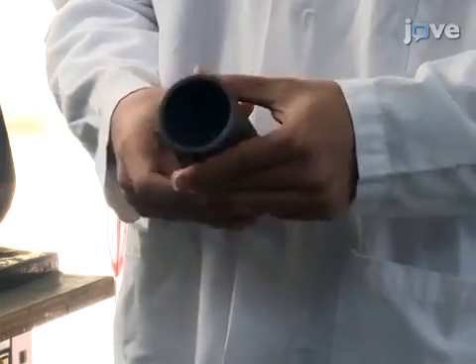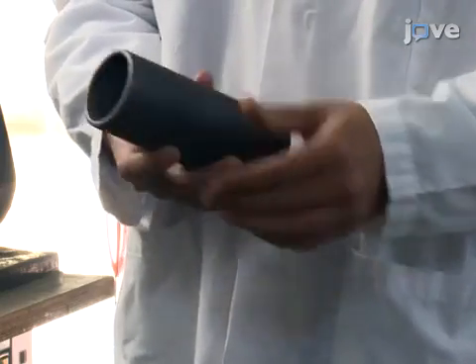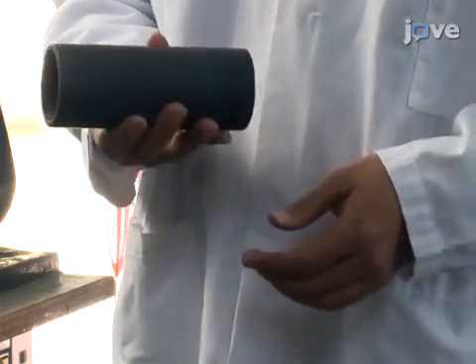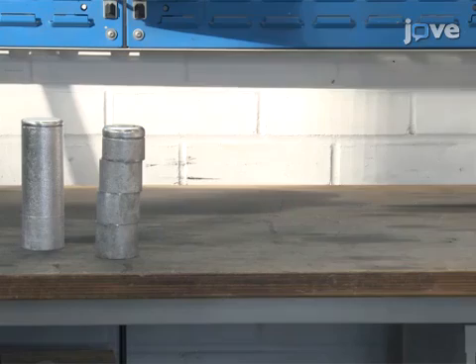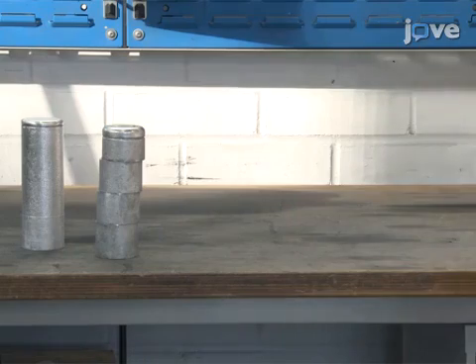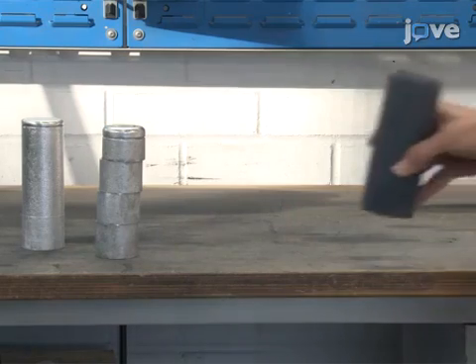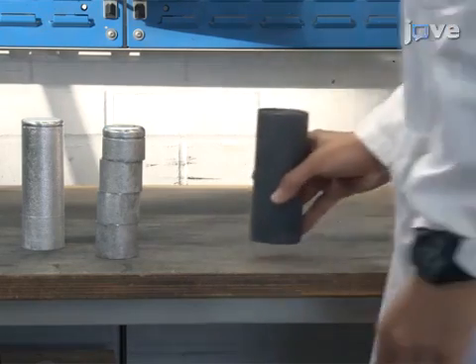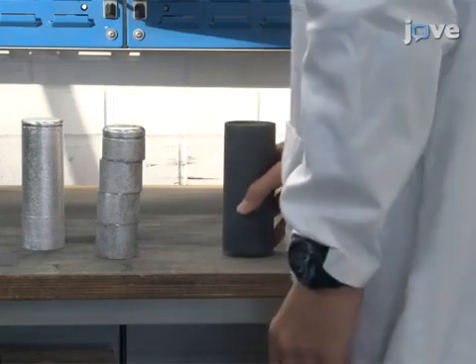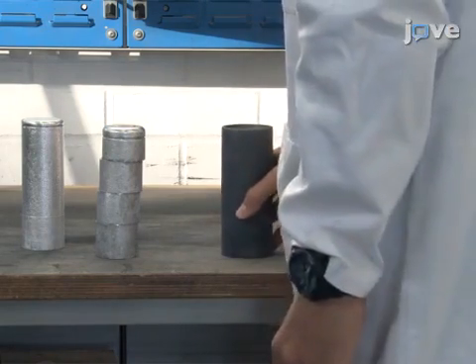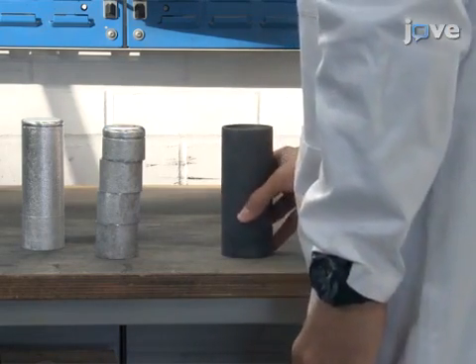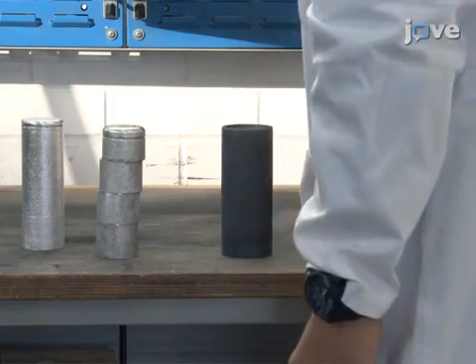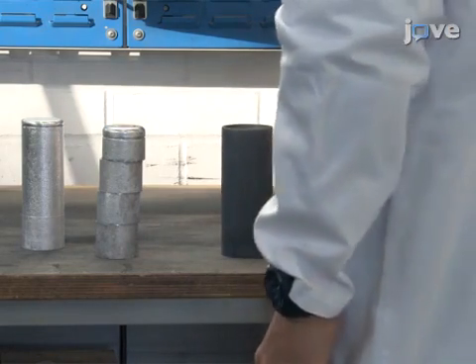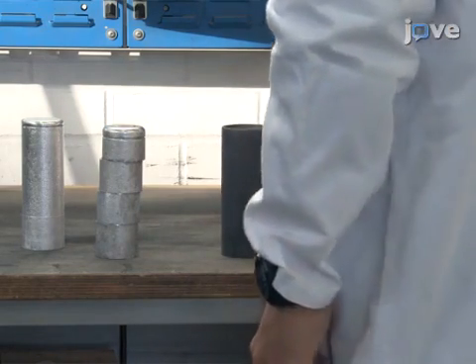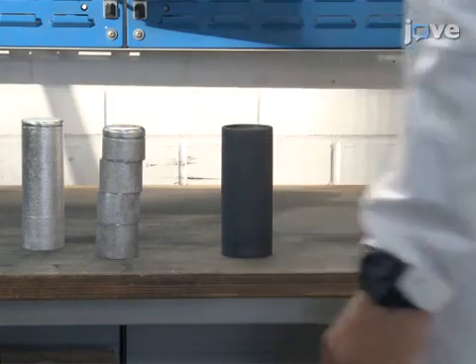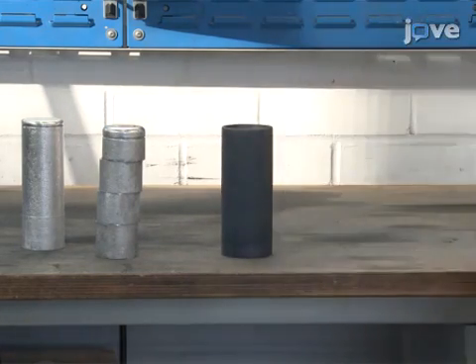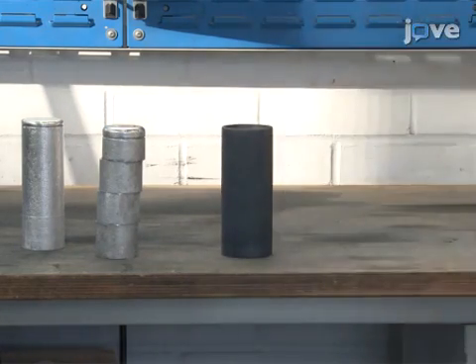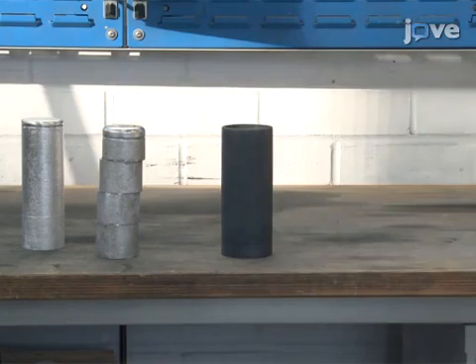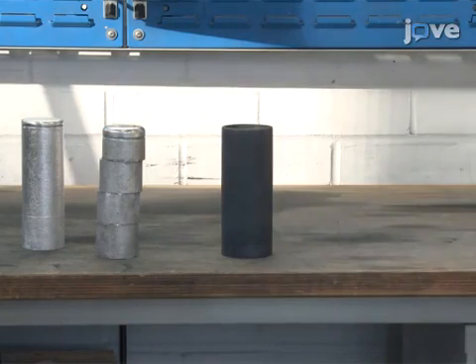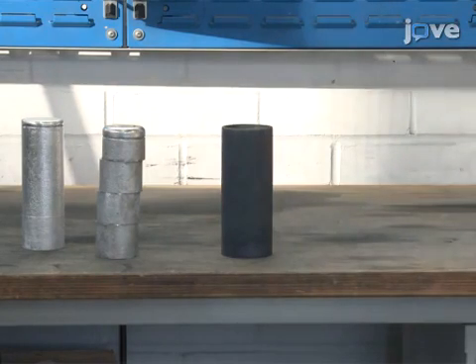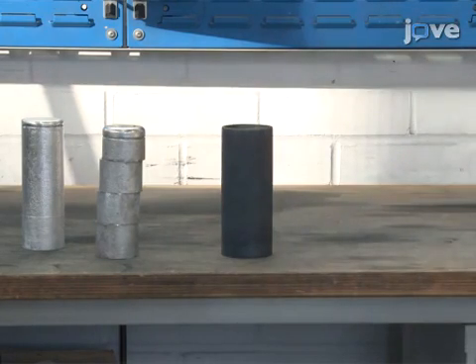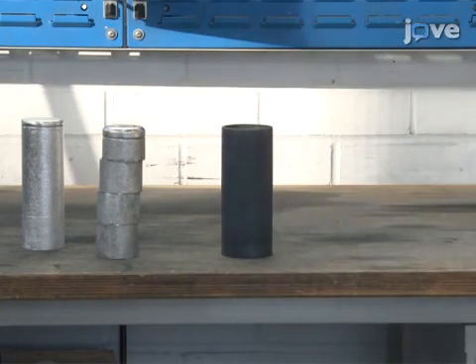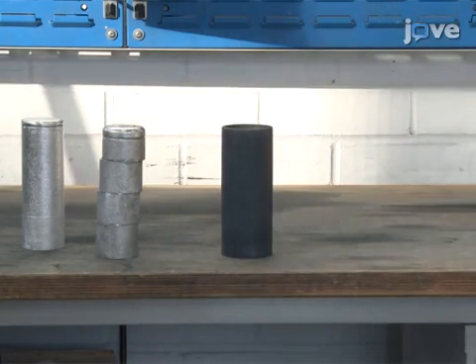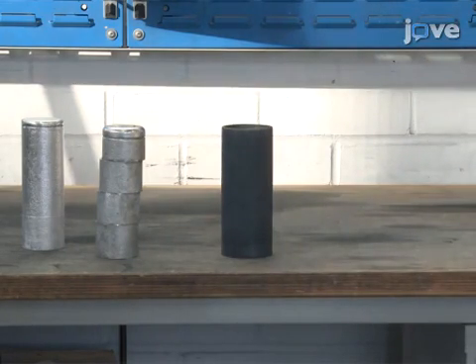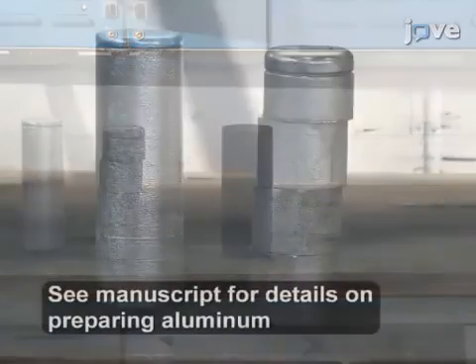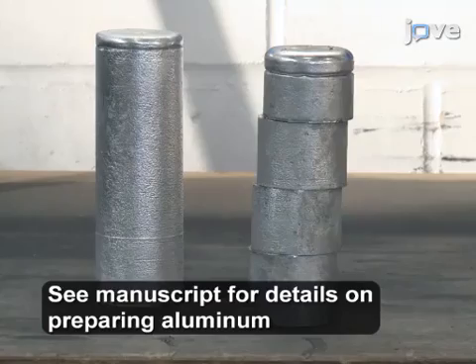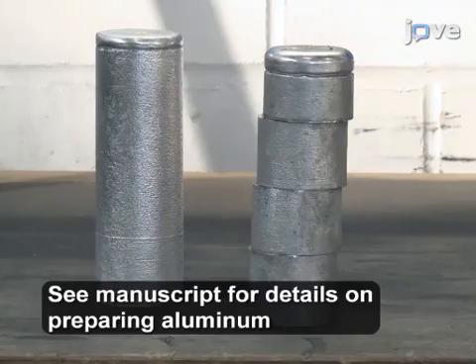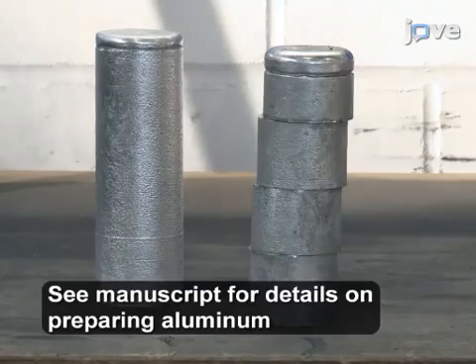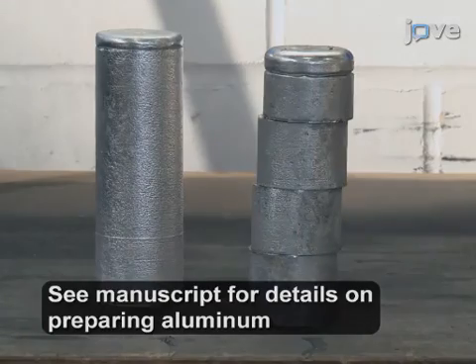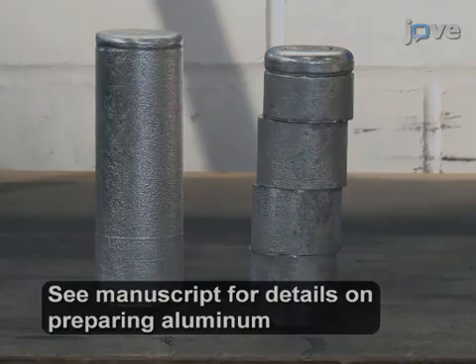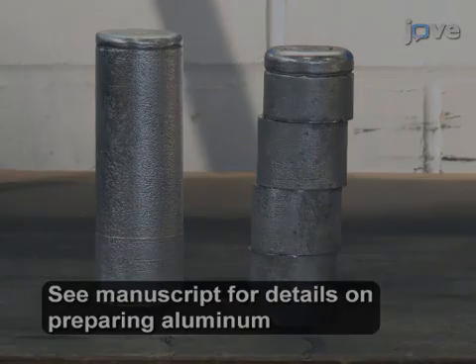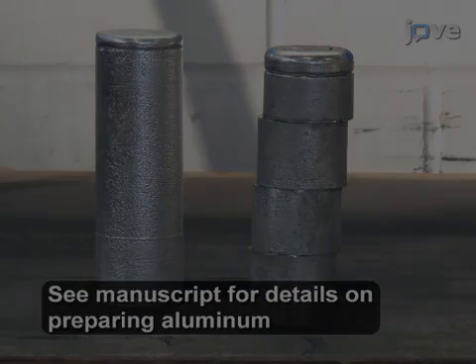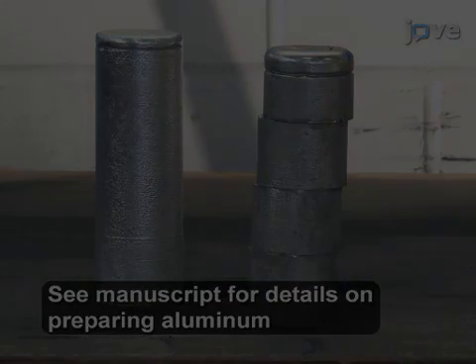Prior to this experiment, a commercial purity aluminum ingot has been cast for use in the mold. The aluminum is formed into a cylindrical bar with a 50 millimeter diameter.